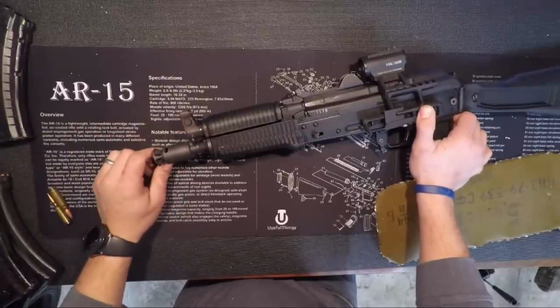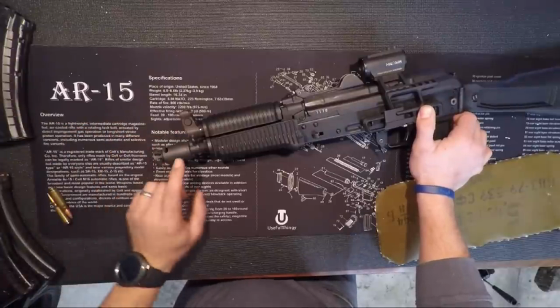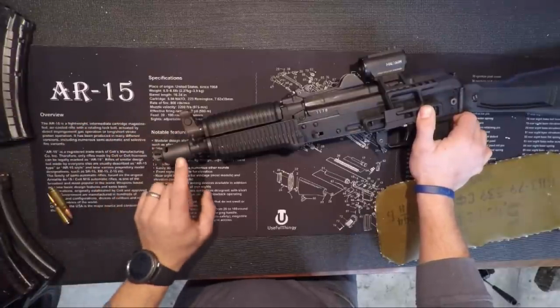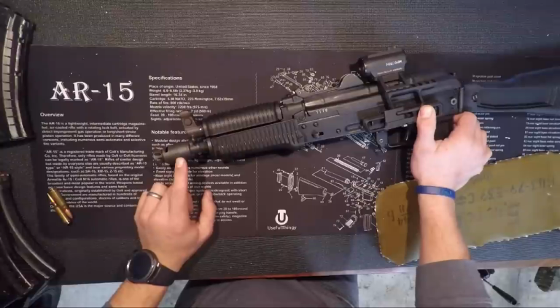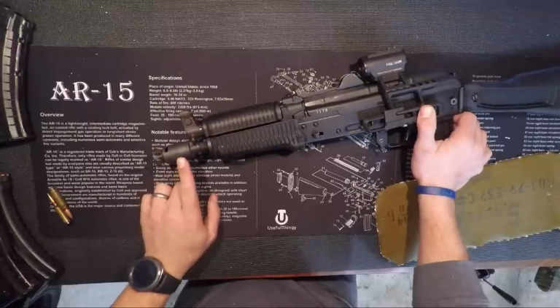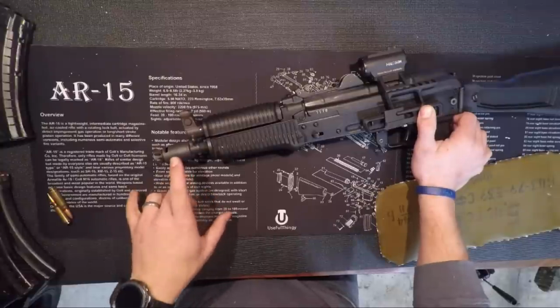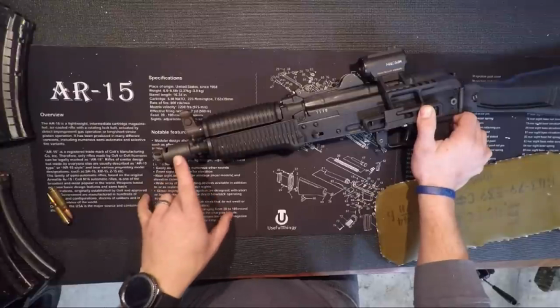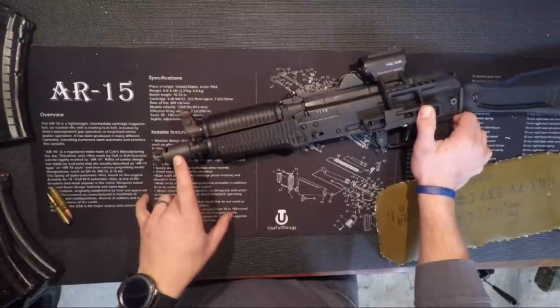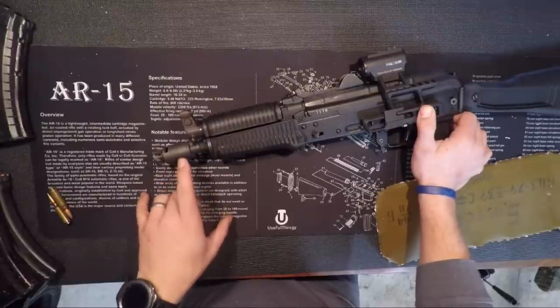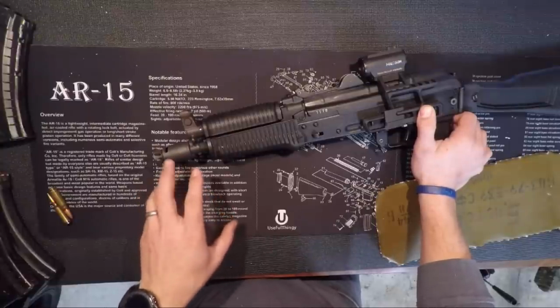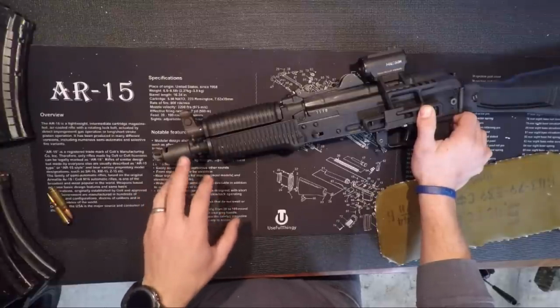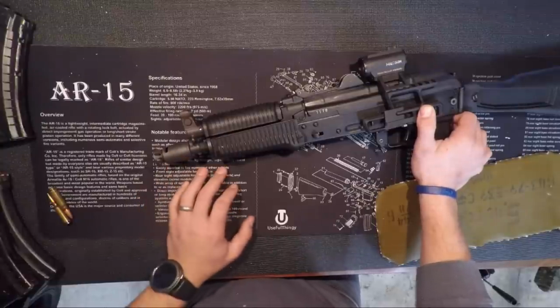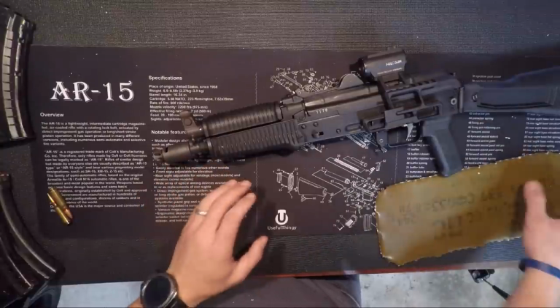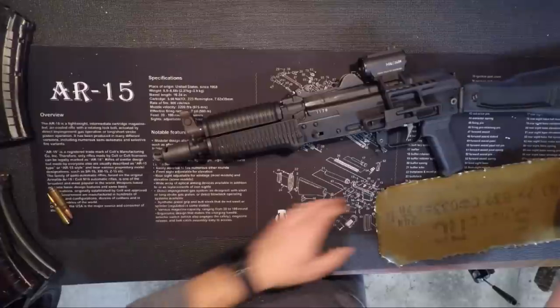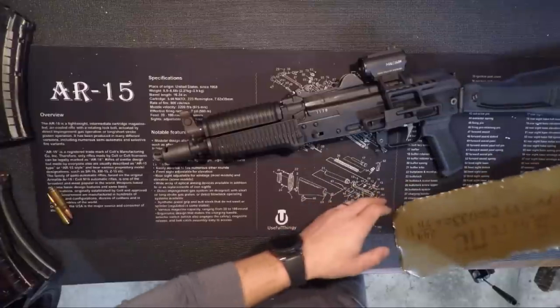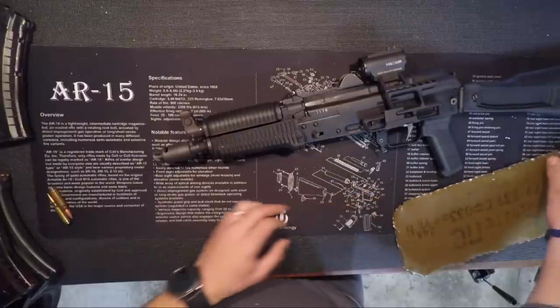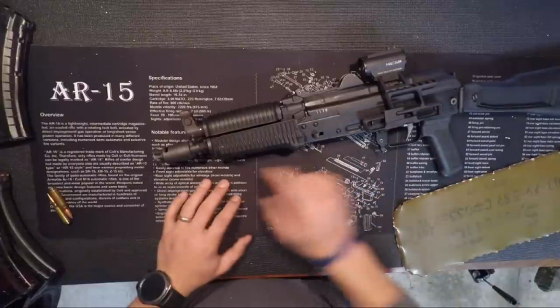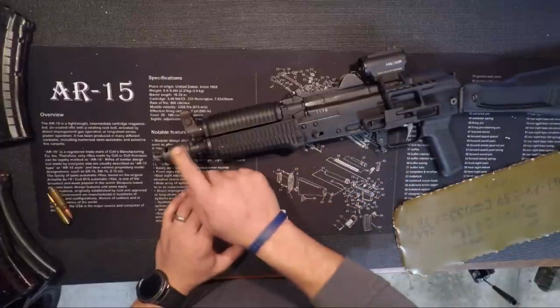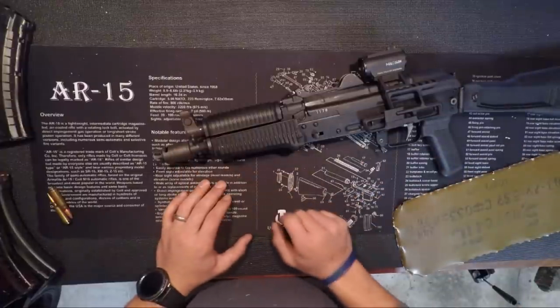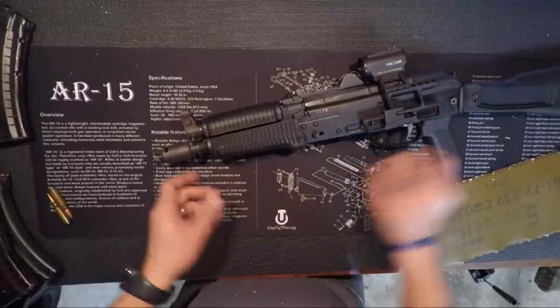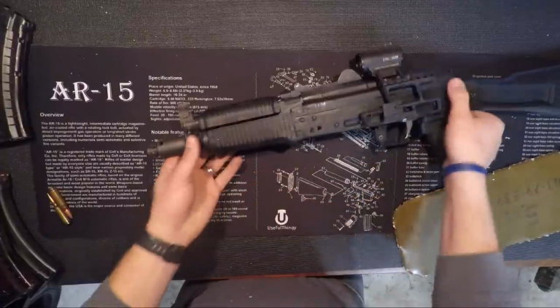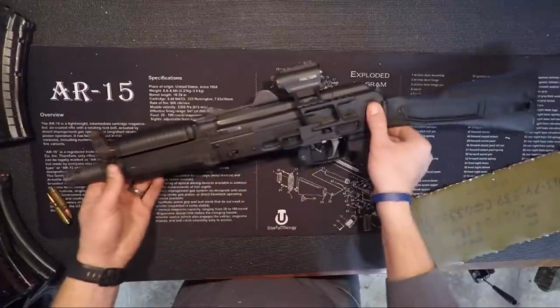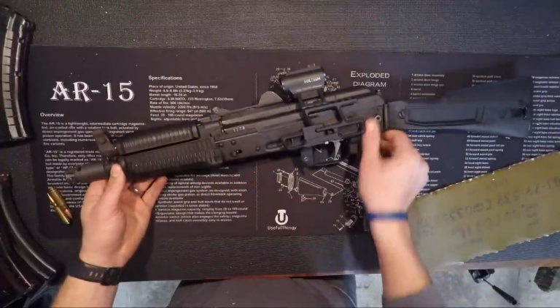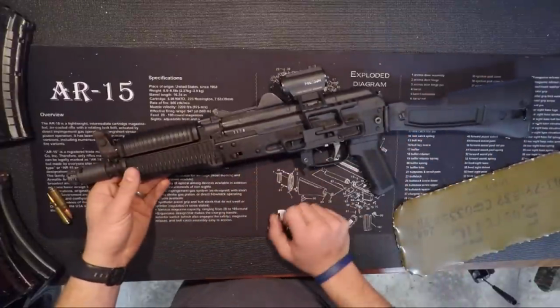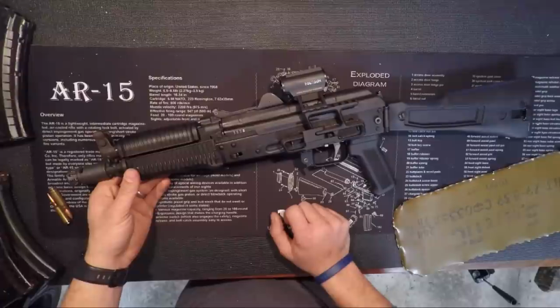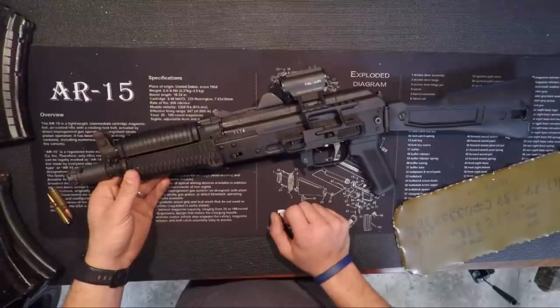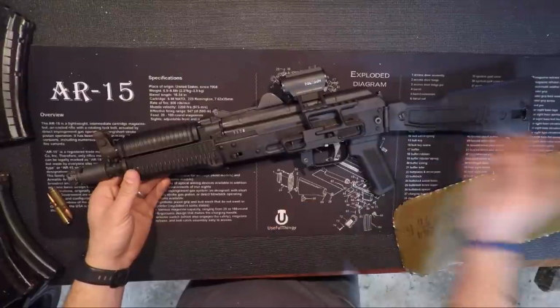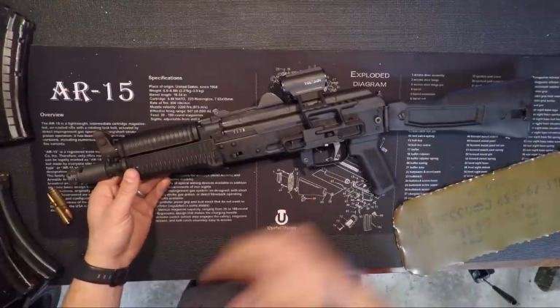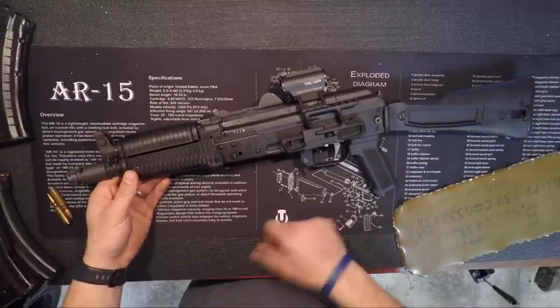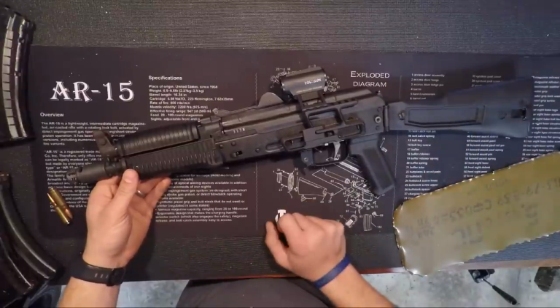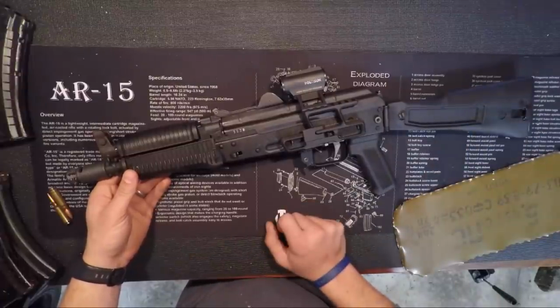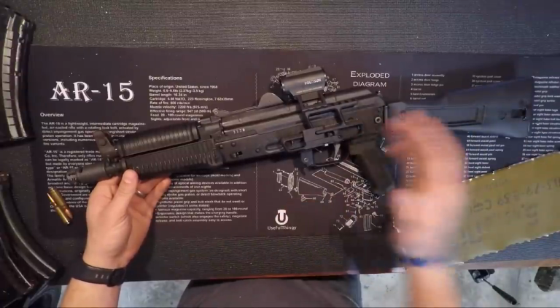This is the Gen 1 from Definitive Arms. They do have a Gen 2 now, which I have not used yet. So we're just going to go over the Gen 1 for right now. Let's go through this front to back and talk about all the features on it.